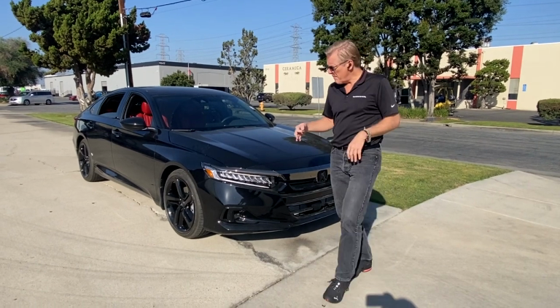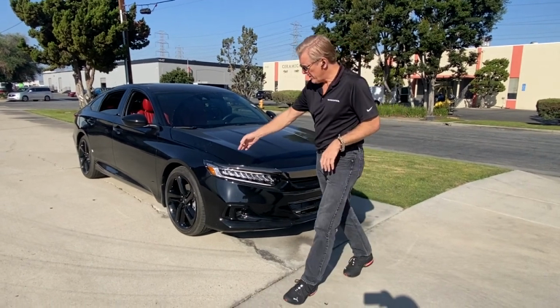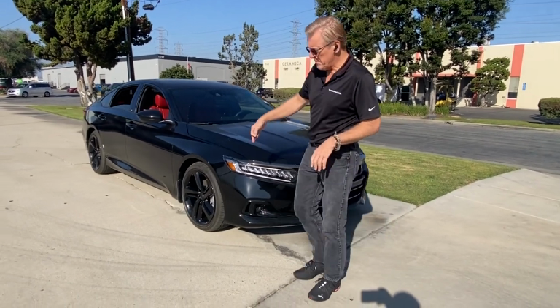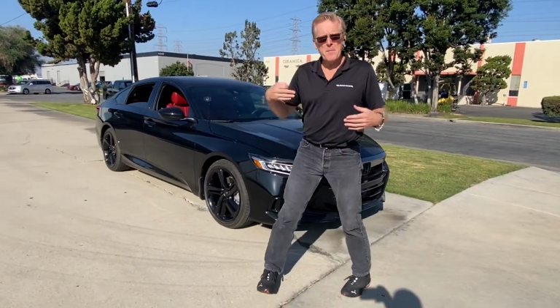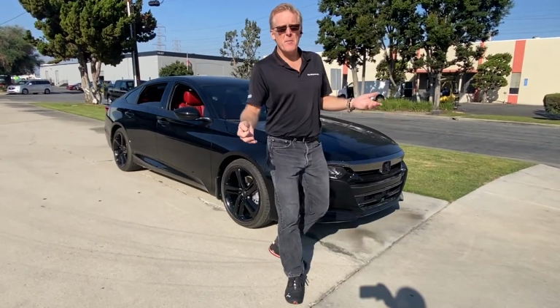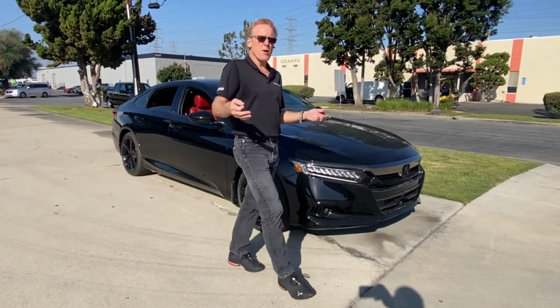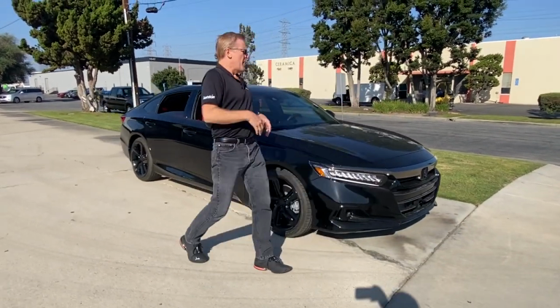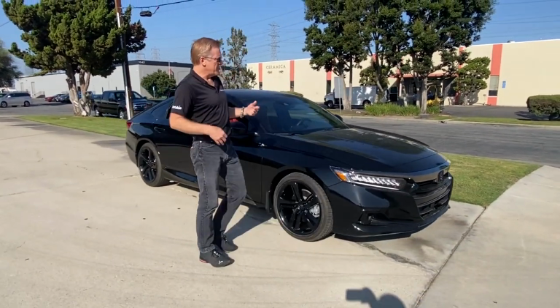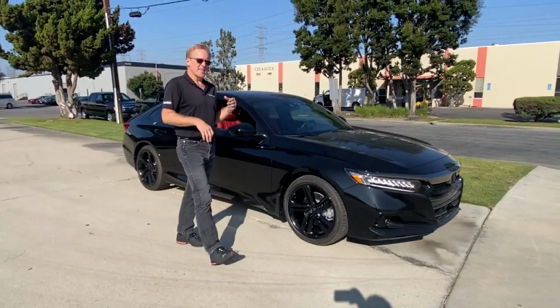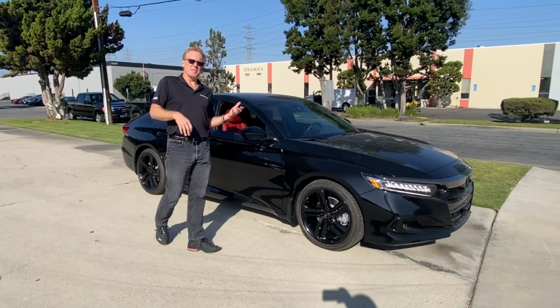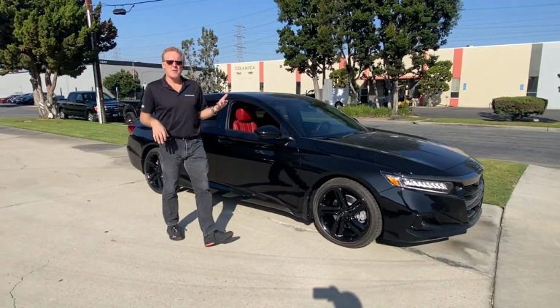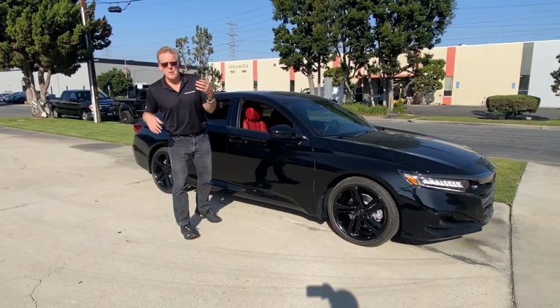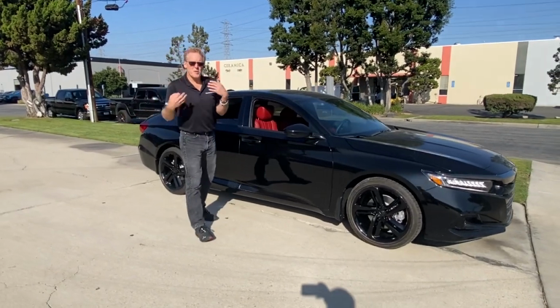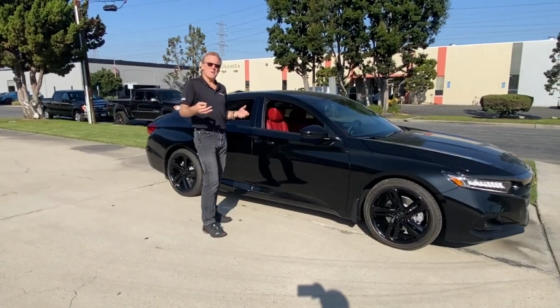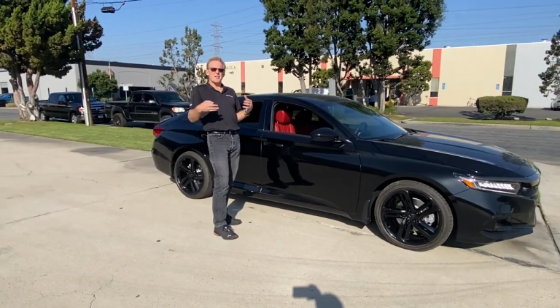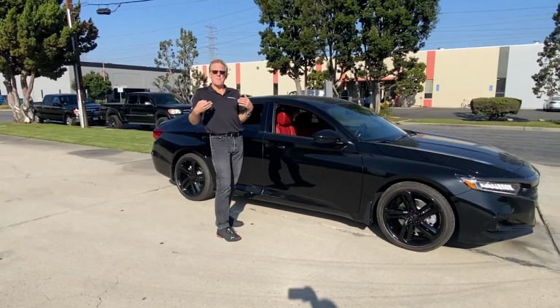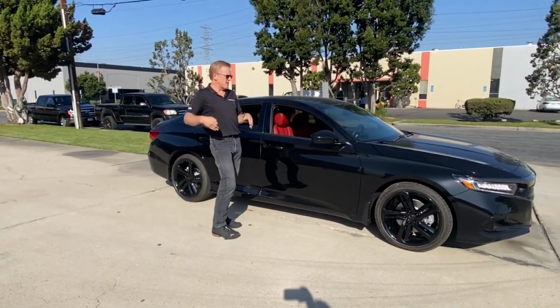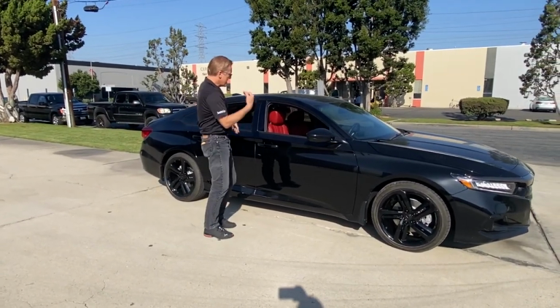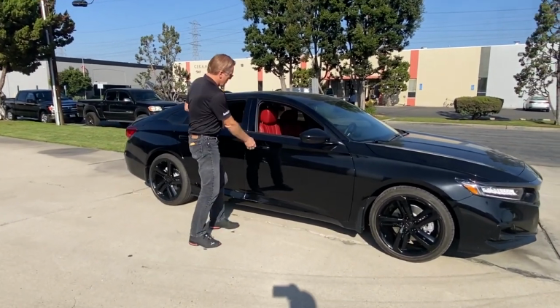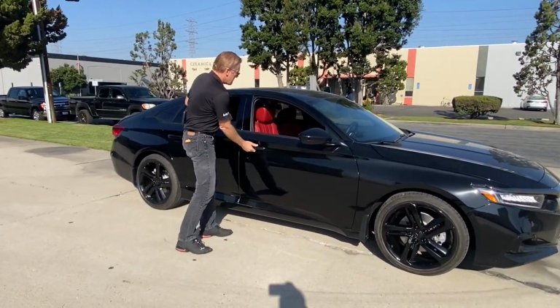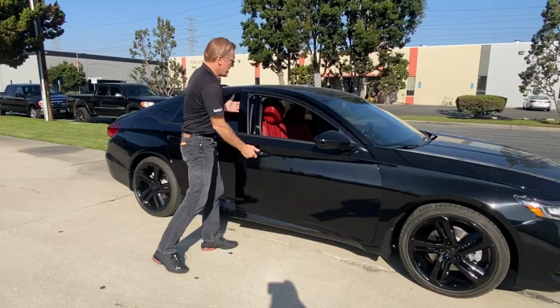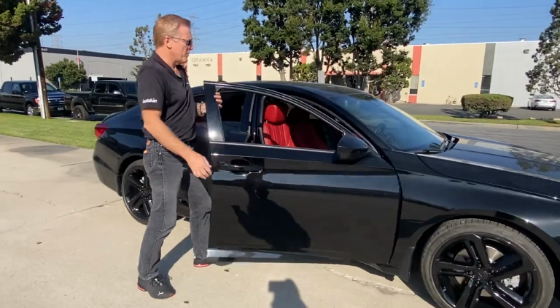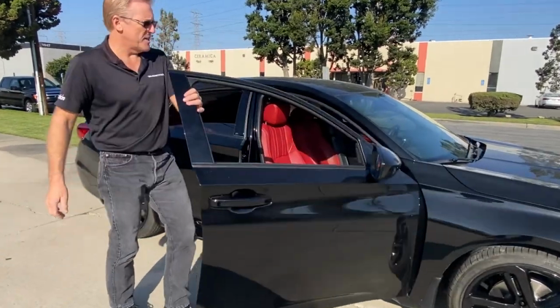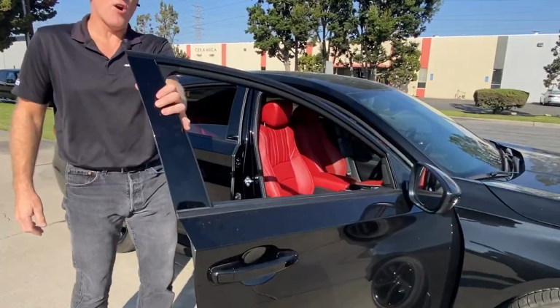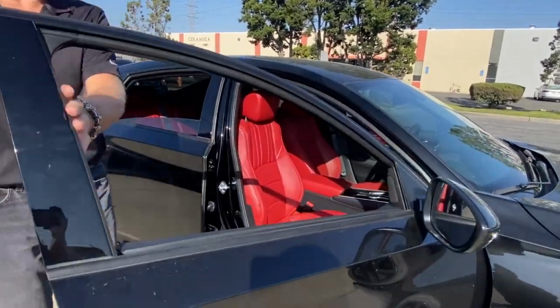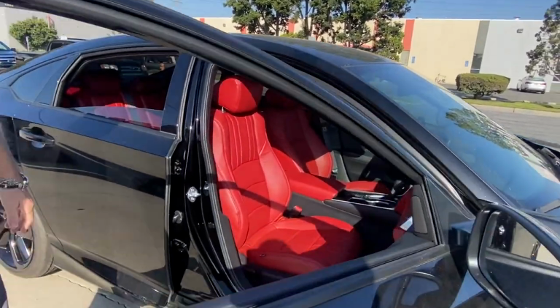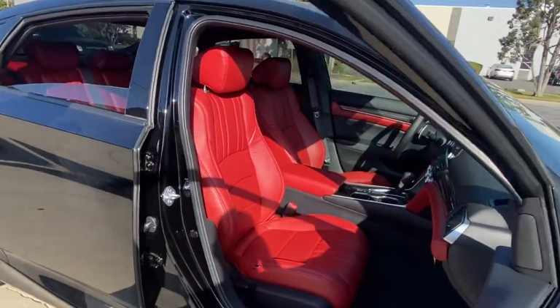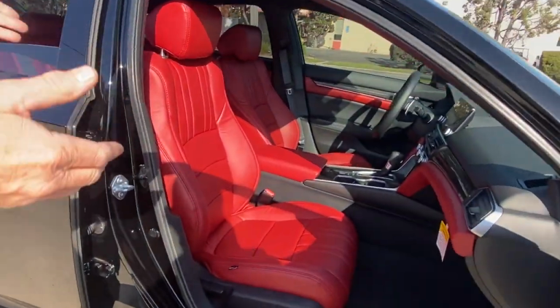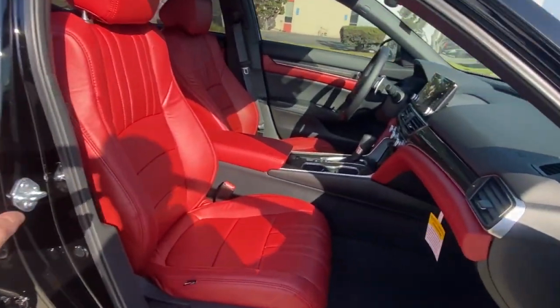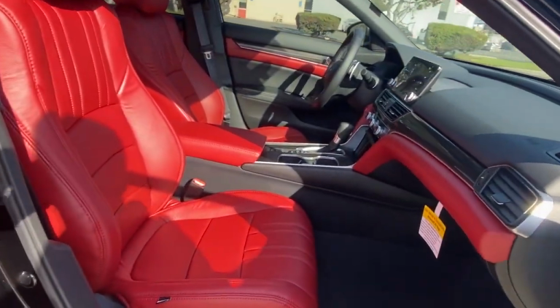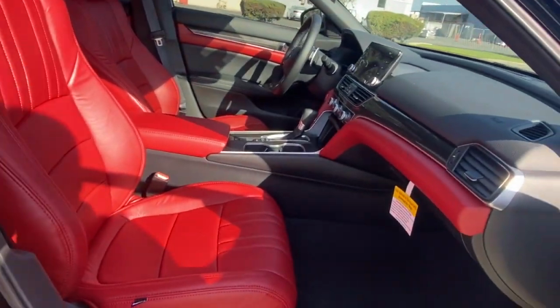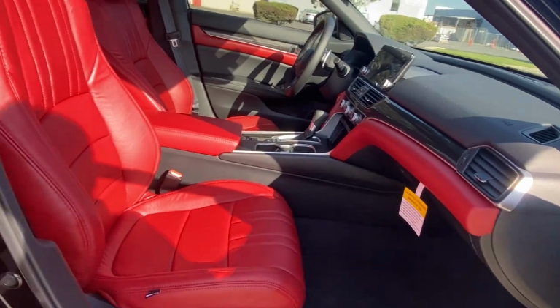Powder coating the rims, painting all the body parts, and really taking it to that next level. But when it really comes to setting yourself apart, the interior and the changeout that we've done to Cardinal Red is a stunning appearance on the inside of the car.